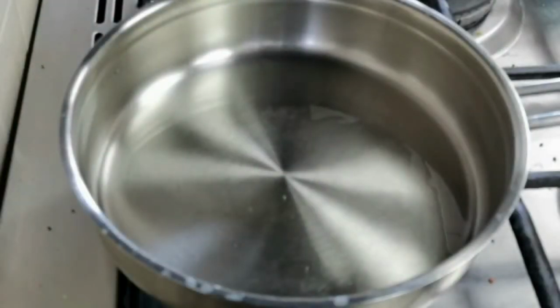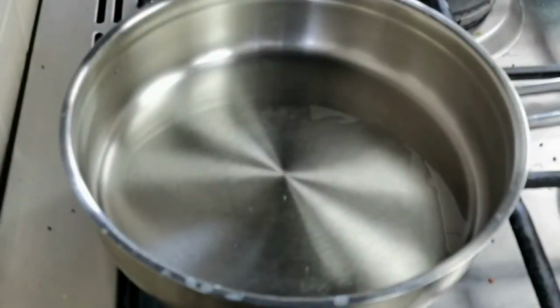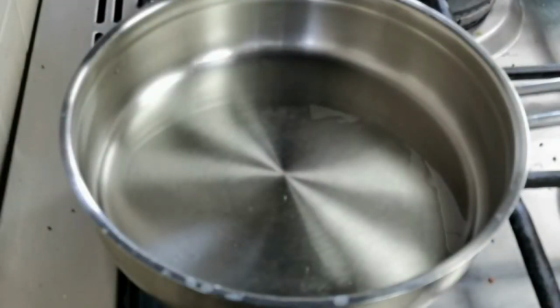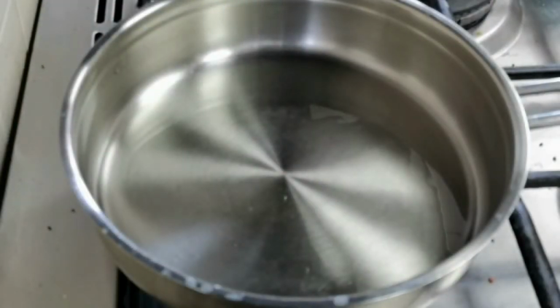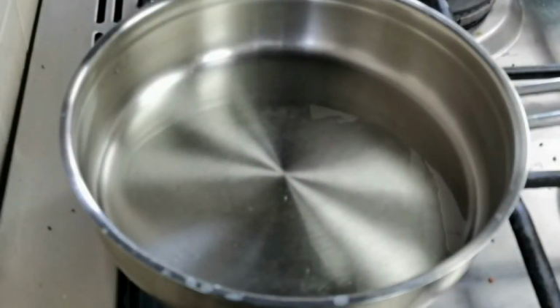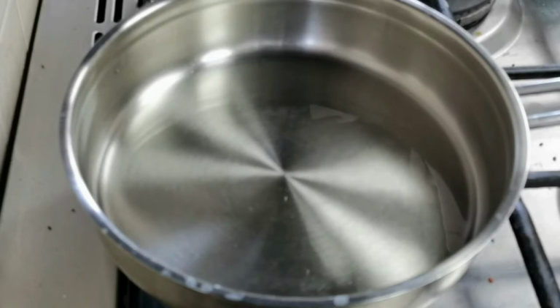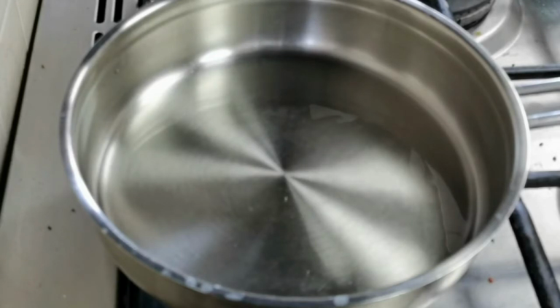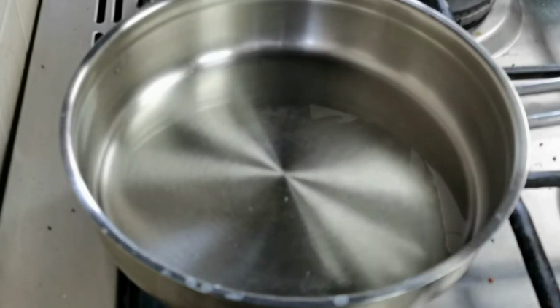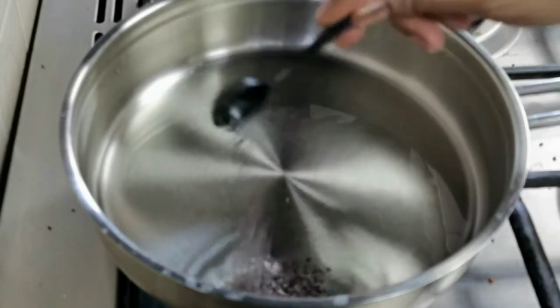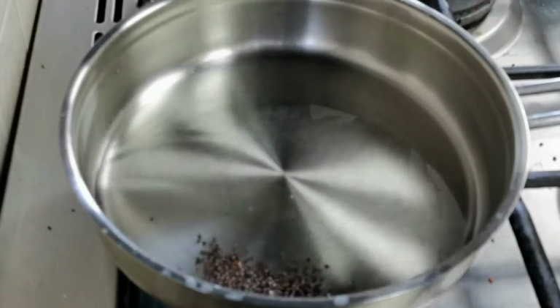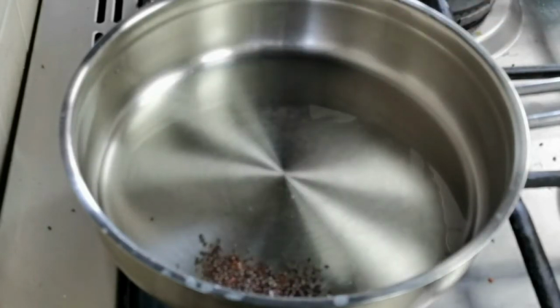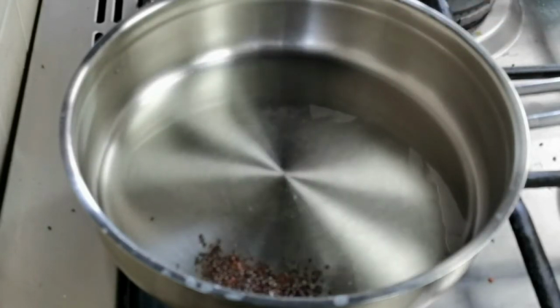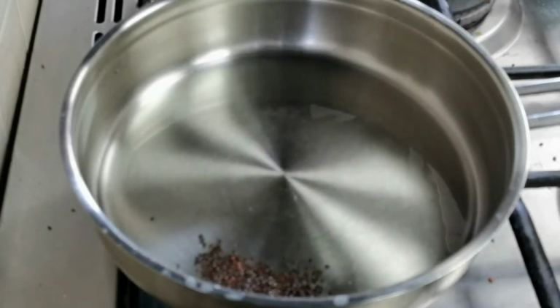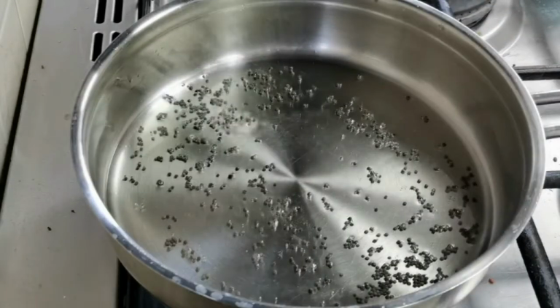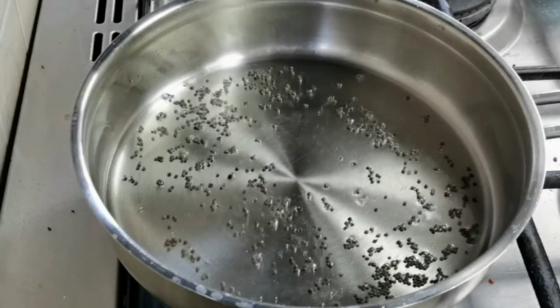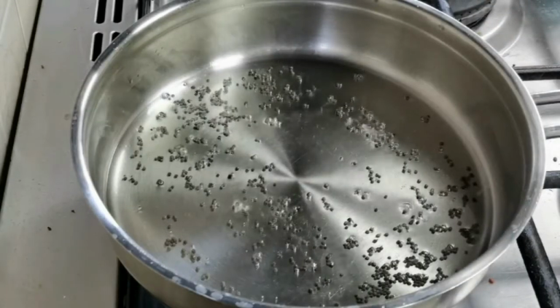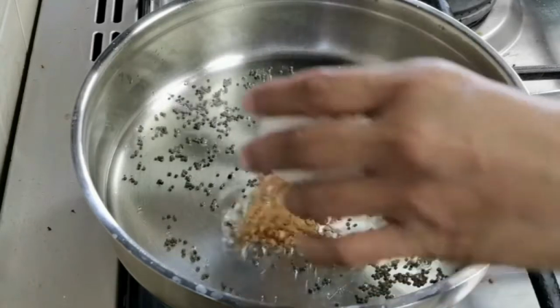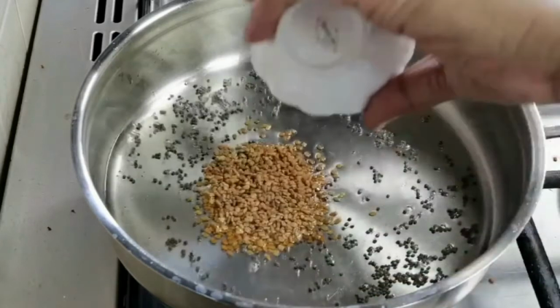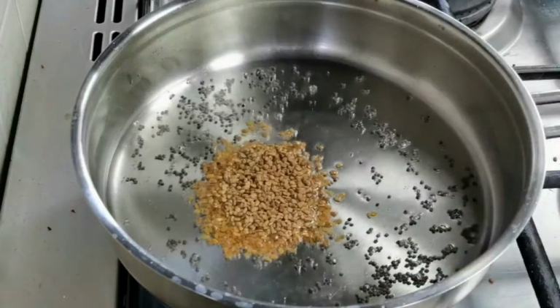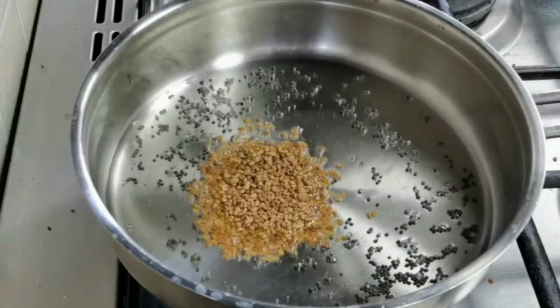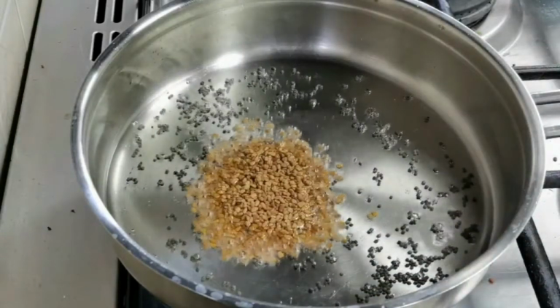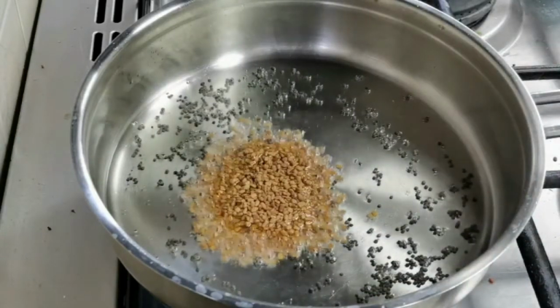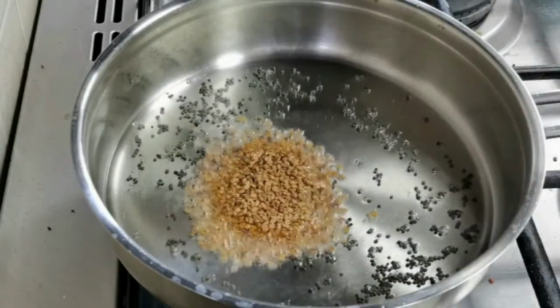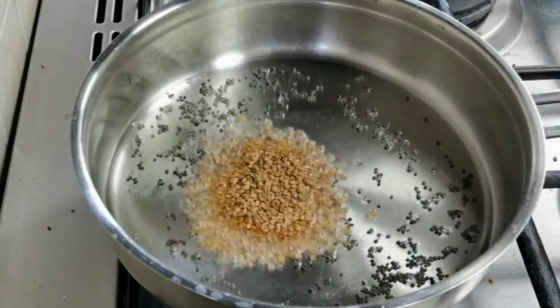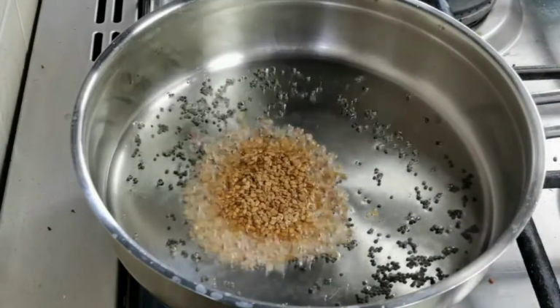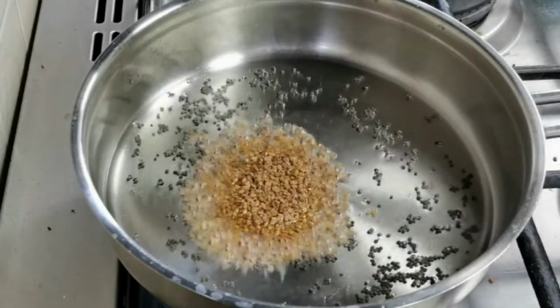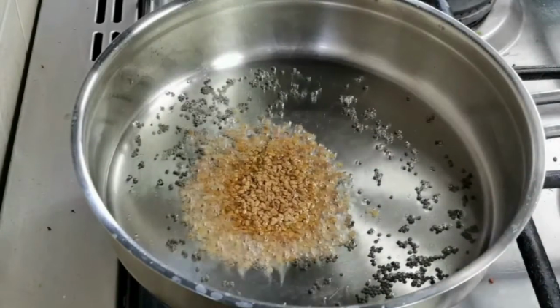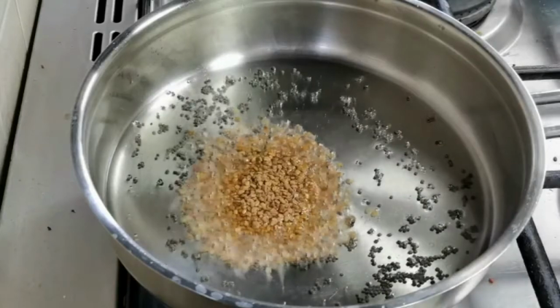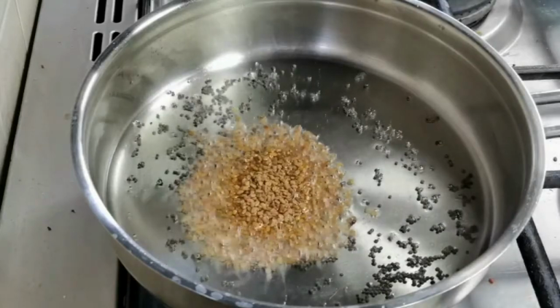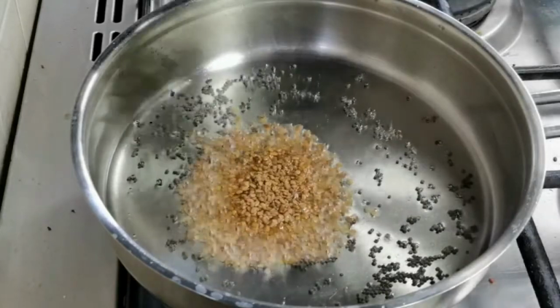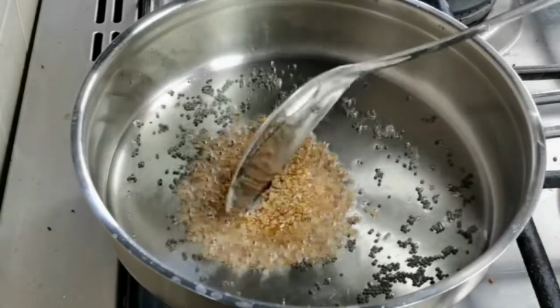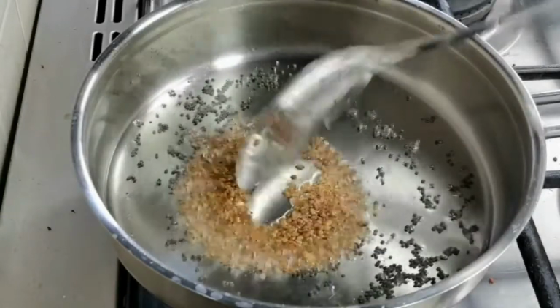To make this curry, I've added three tablespoons of oil. When the oil is hot enough, add a teaspoon of mustard seeds and one and a half tablespoons of fenugreek seeds. Sauté this for a while.